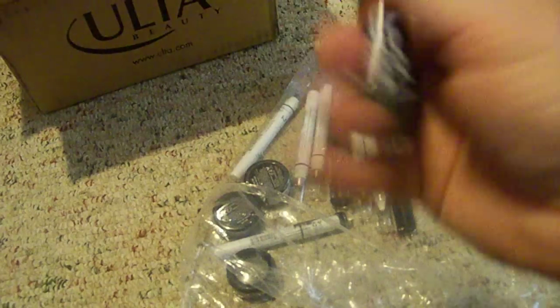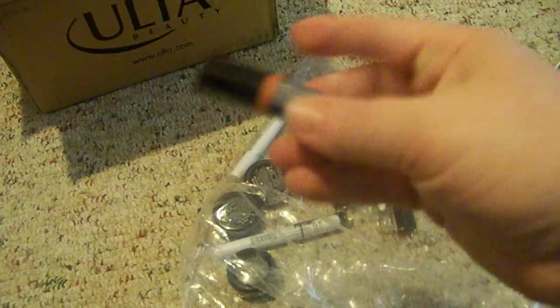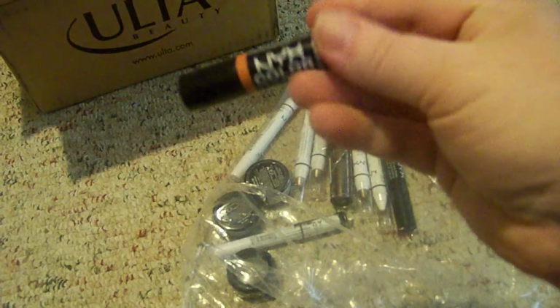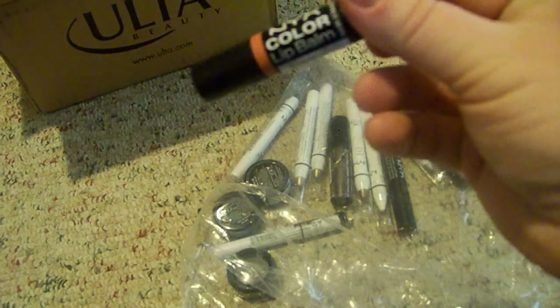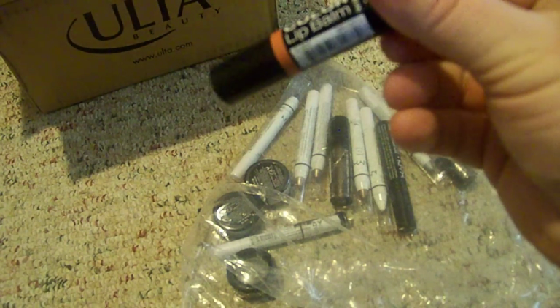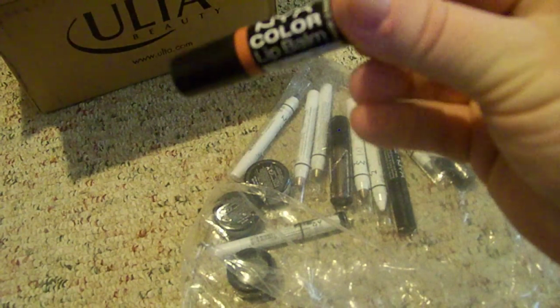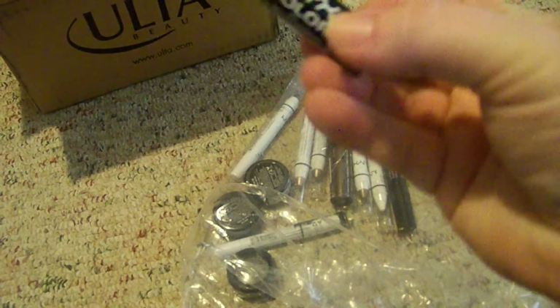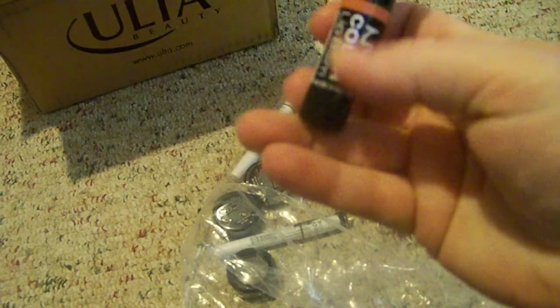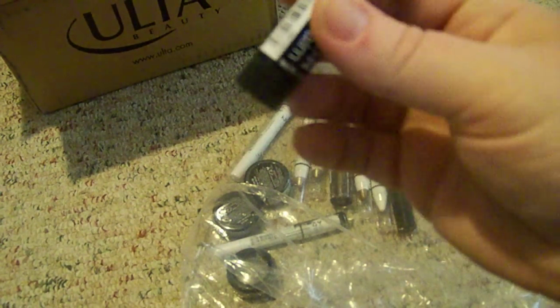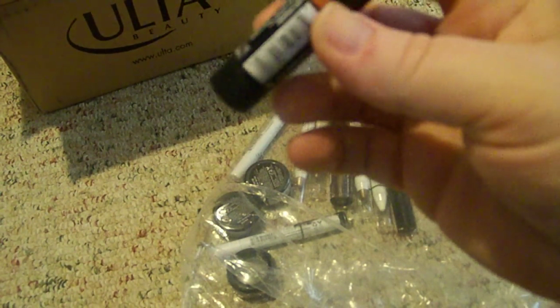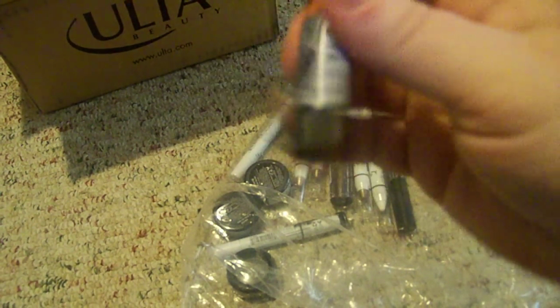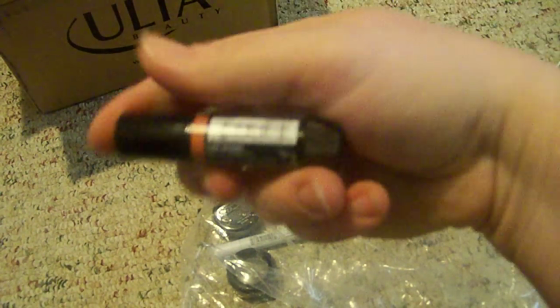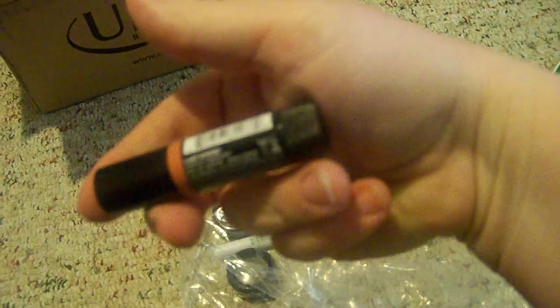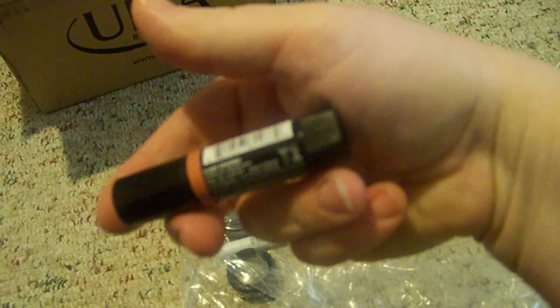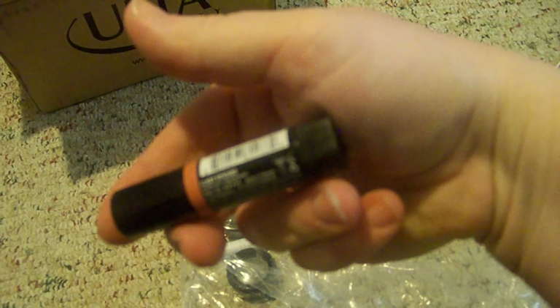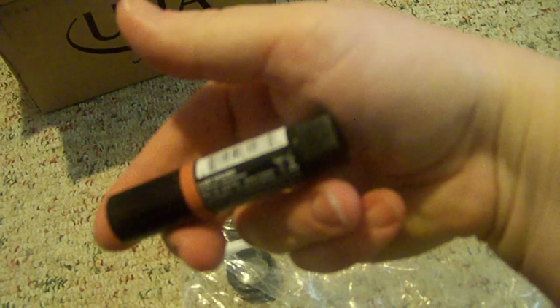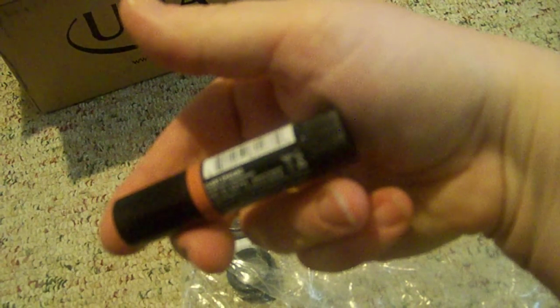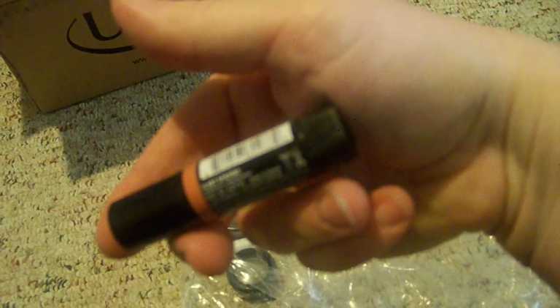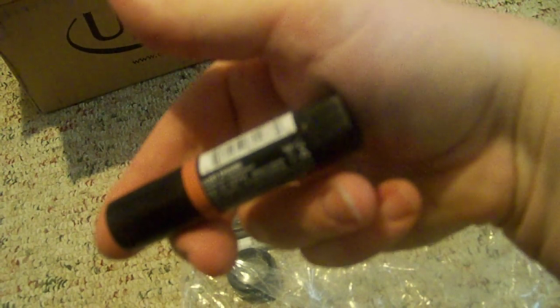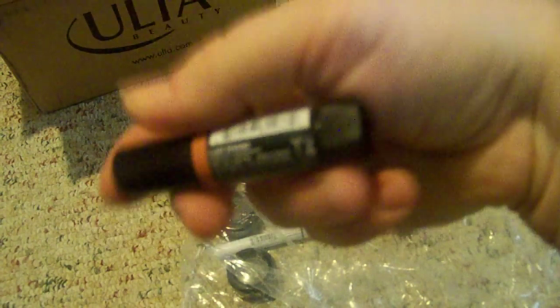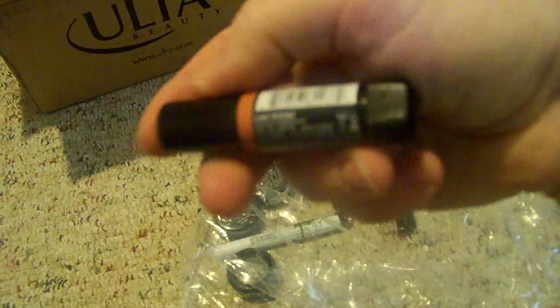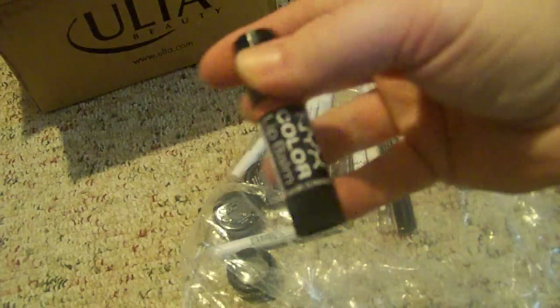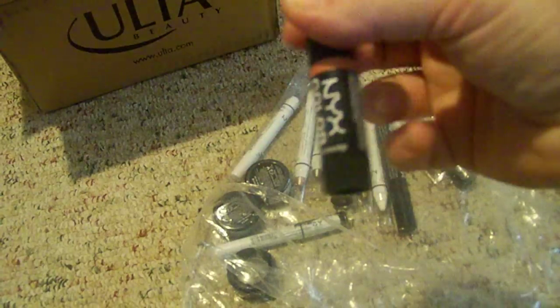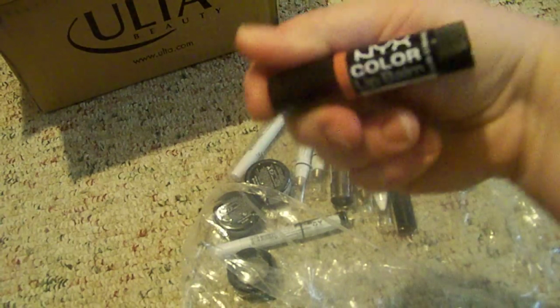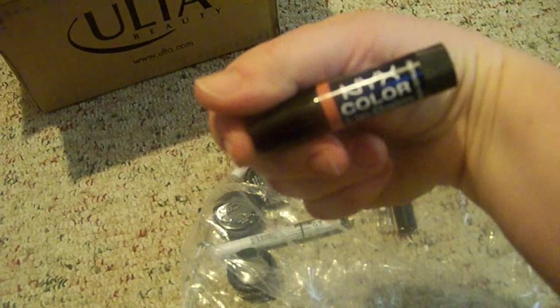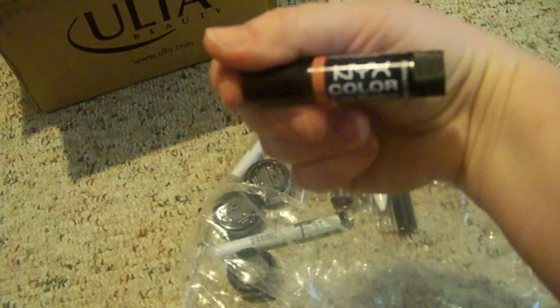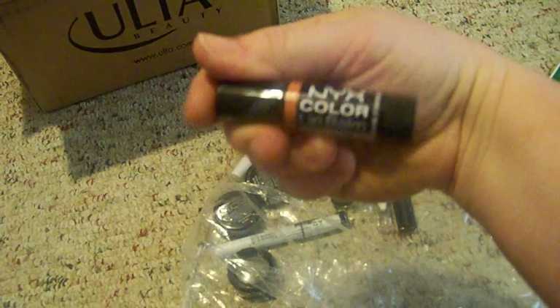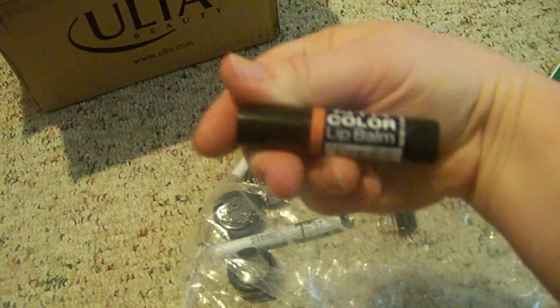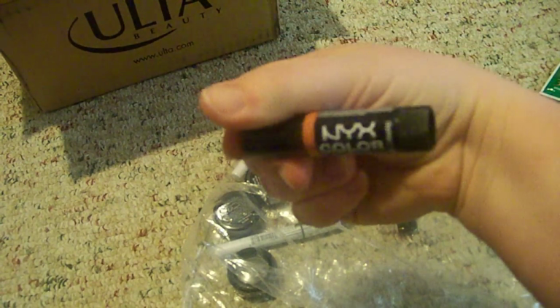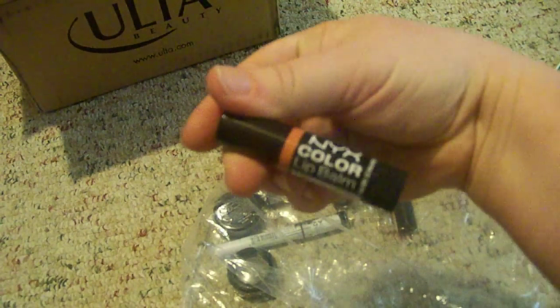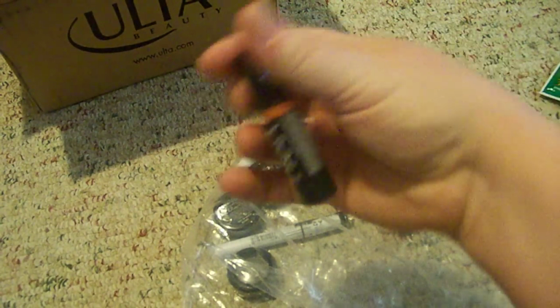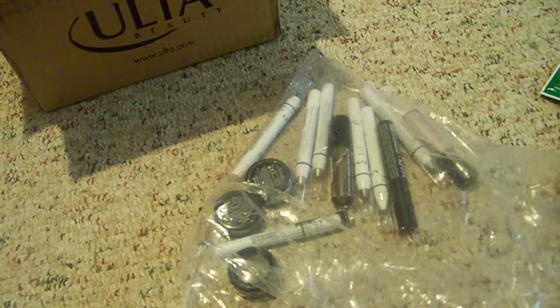And then I got a NYX Color Lip Balm — I believe this is colored Spasibo? I think that's how you pronounce it. It's just a colored lip balm in a nude brown-pink color.